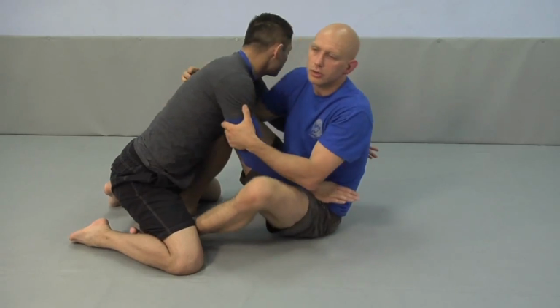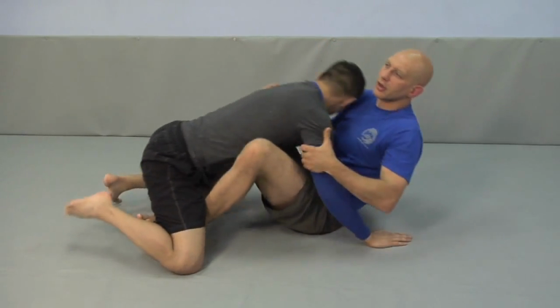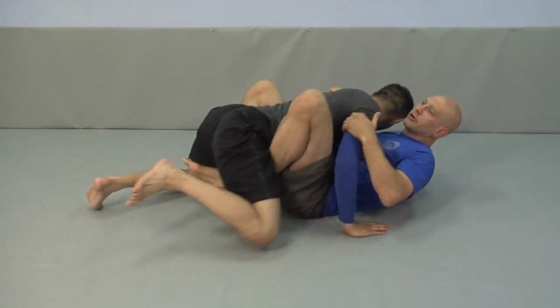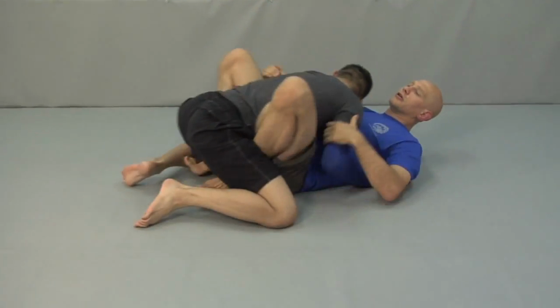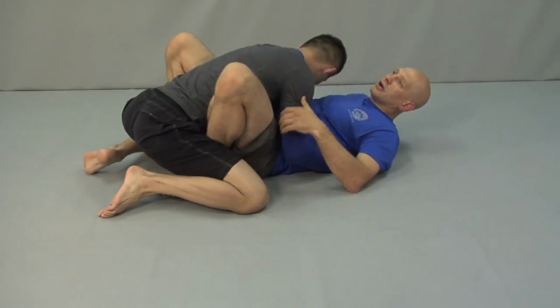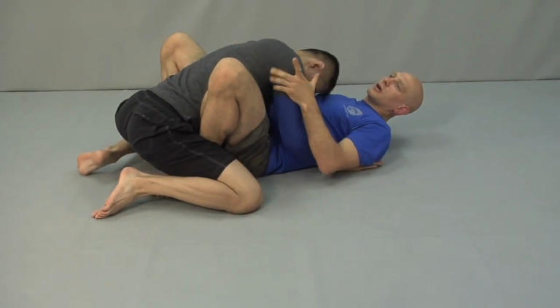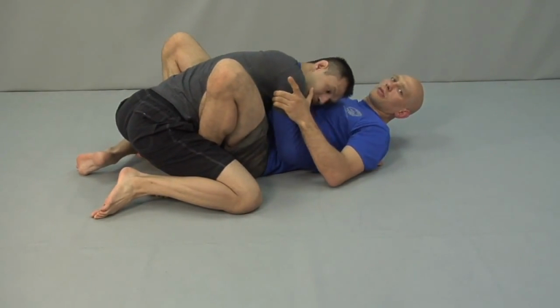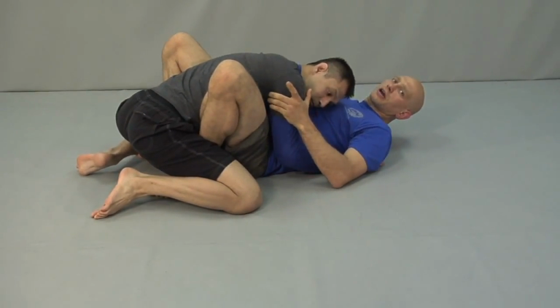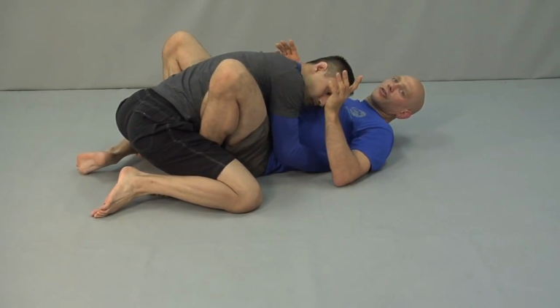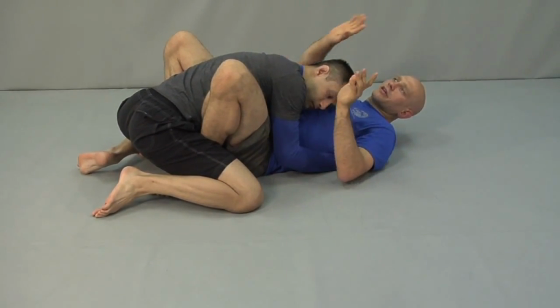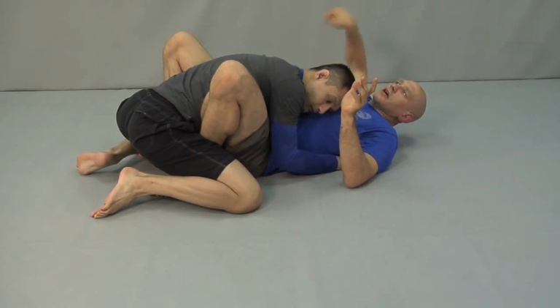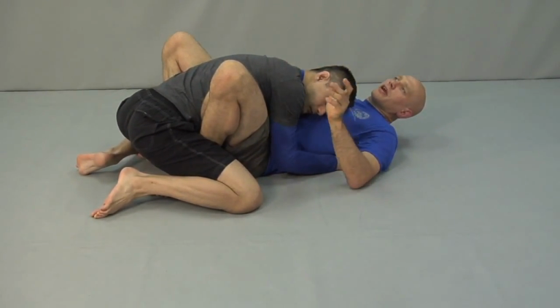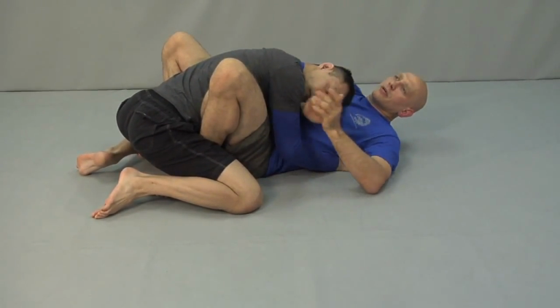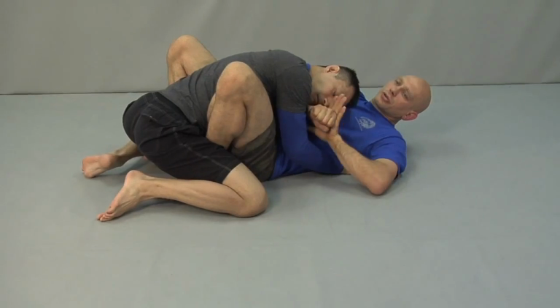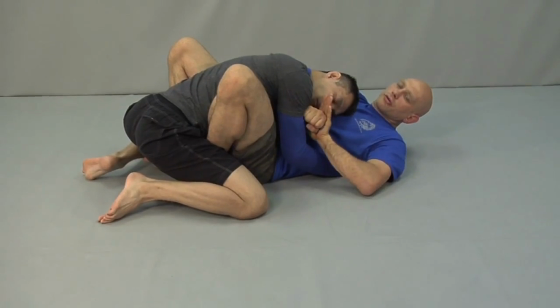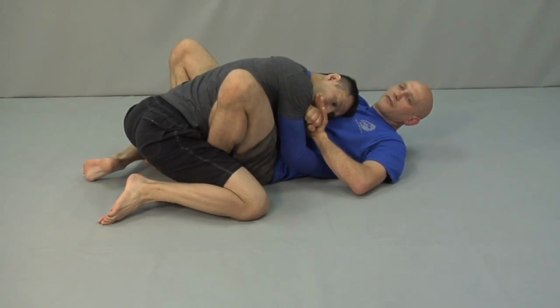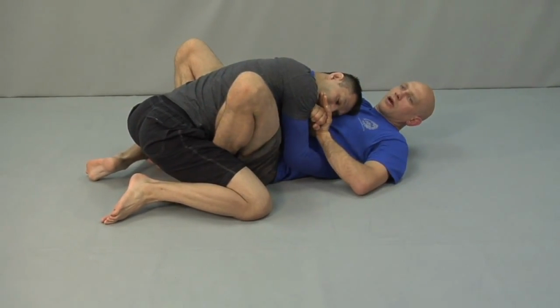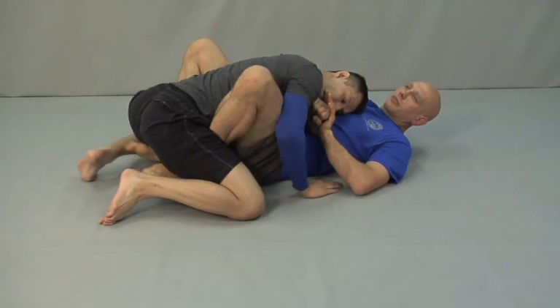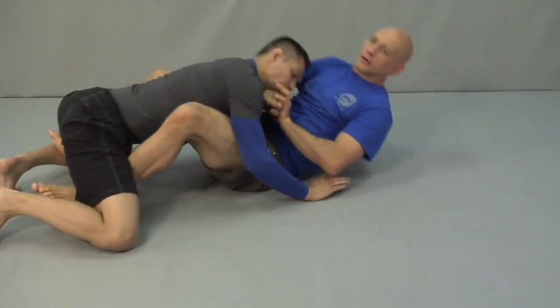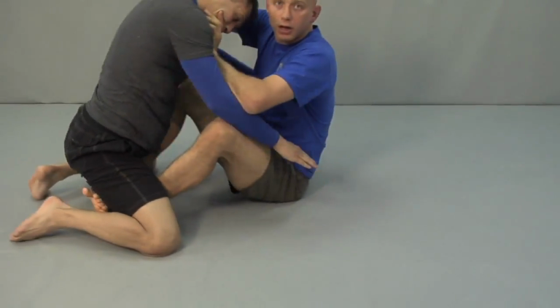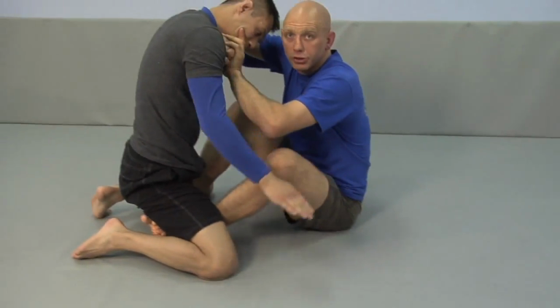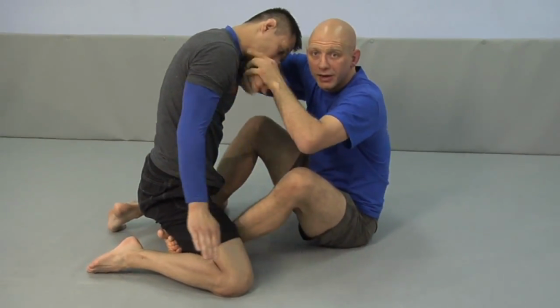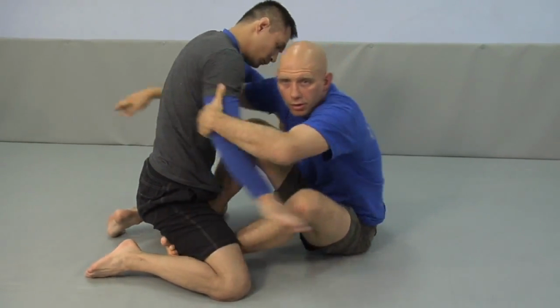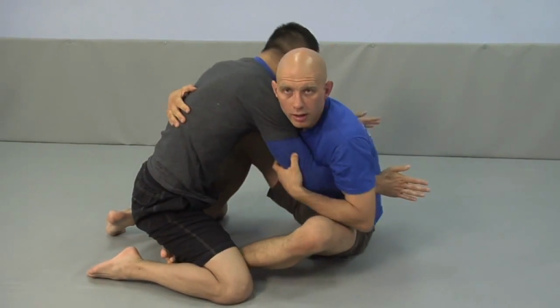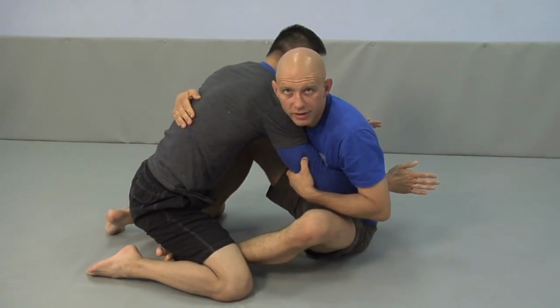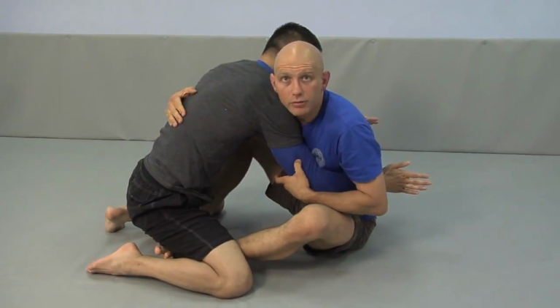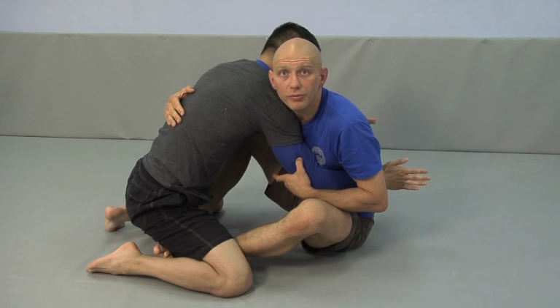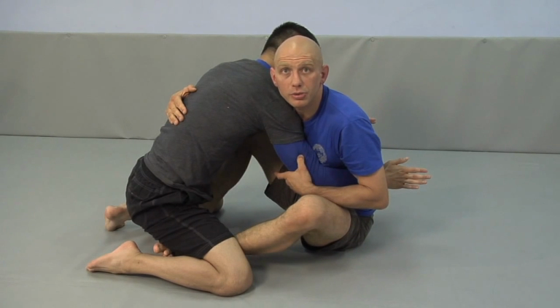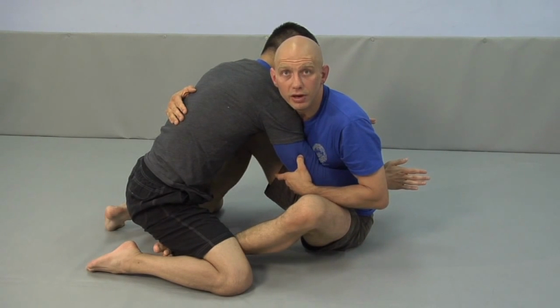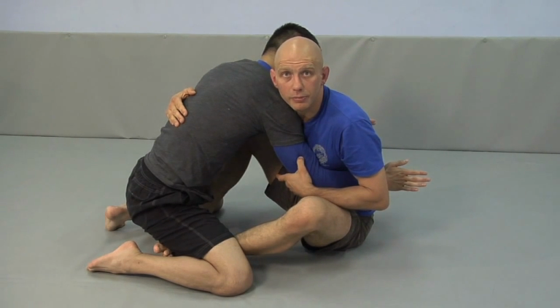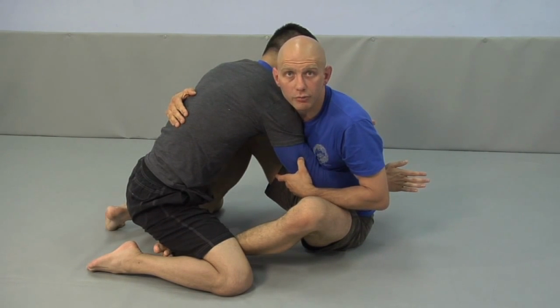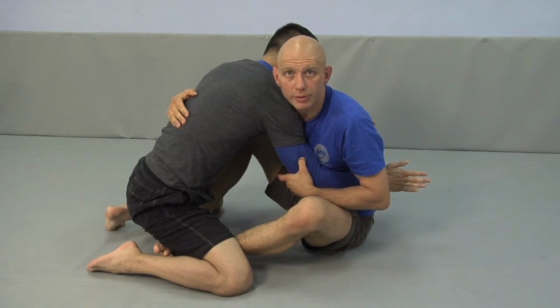Once again: I'm flat on my back, I don't like it. I take my hand, put it across his throat, I frame, I kick my feet, I push my hands, and I dig in with my arms for whatever grip. Now I'm ready to sweep.